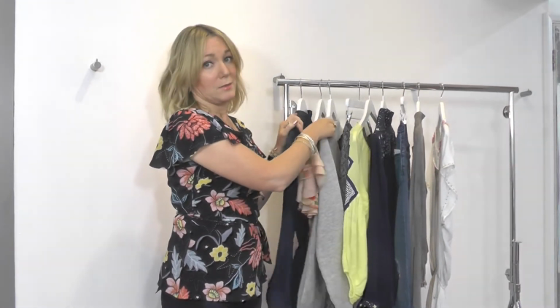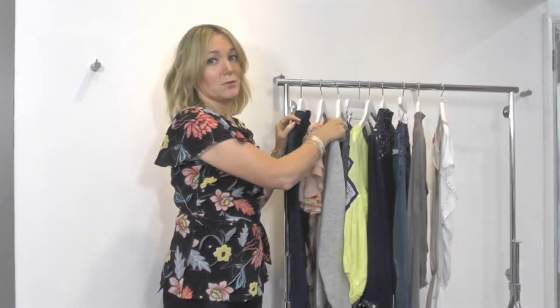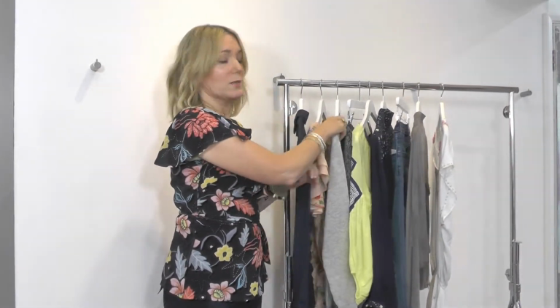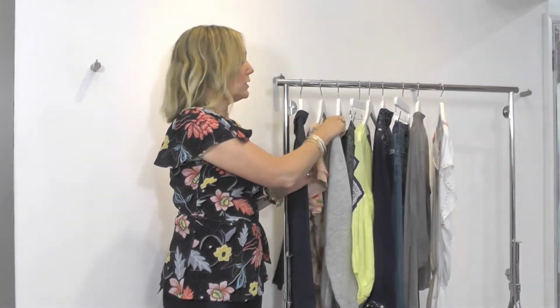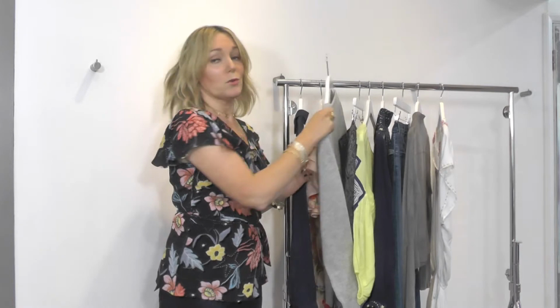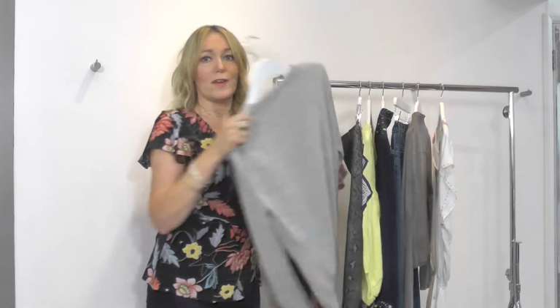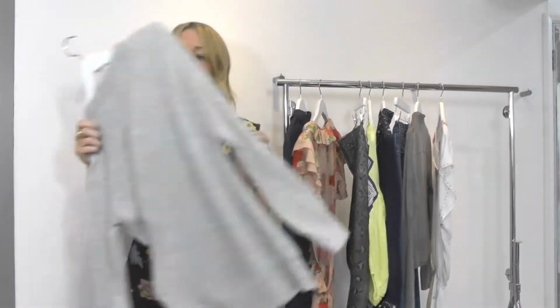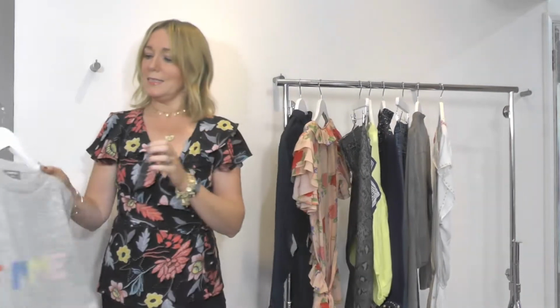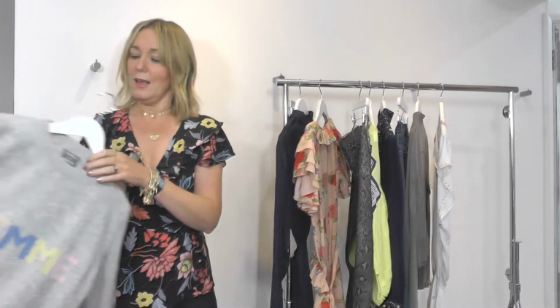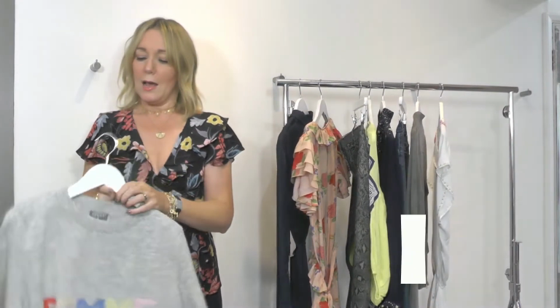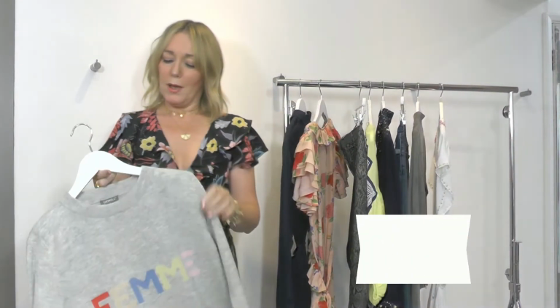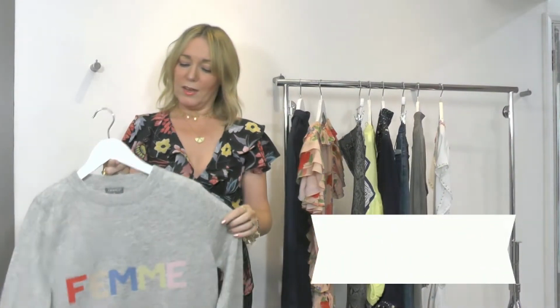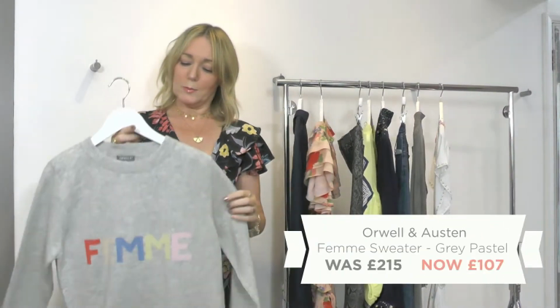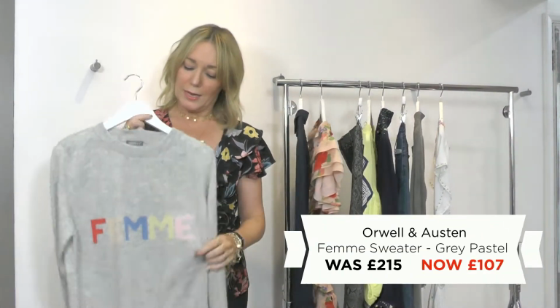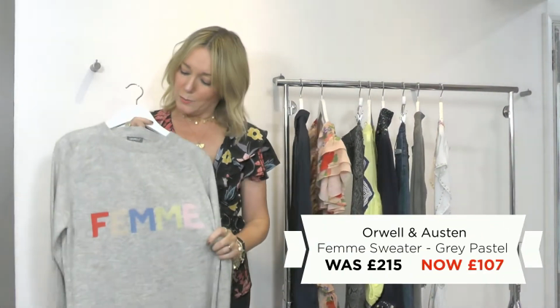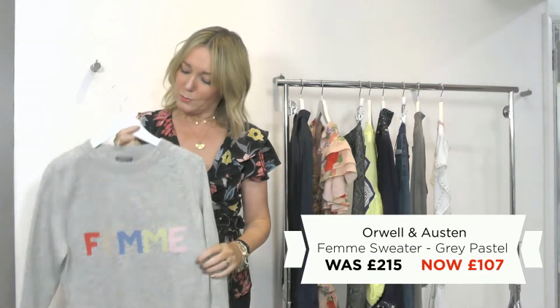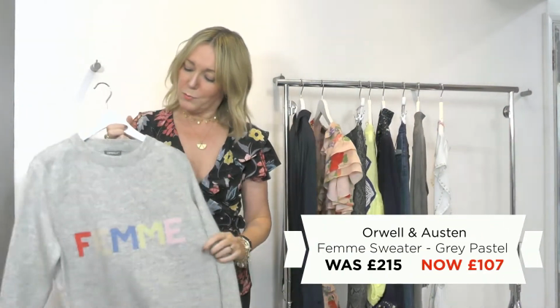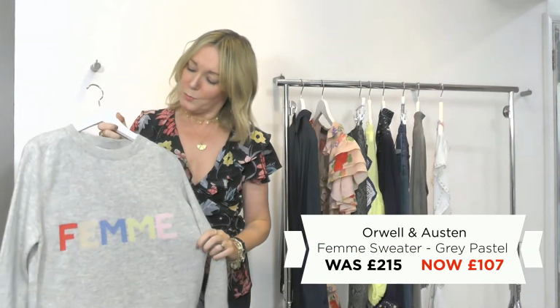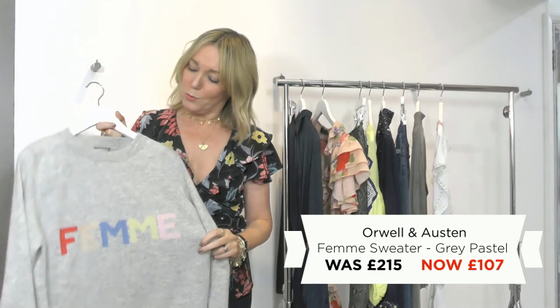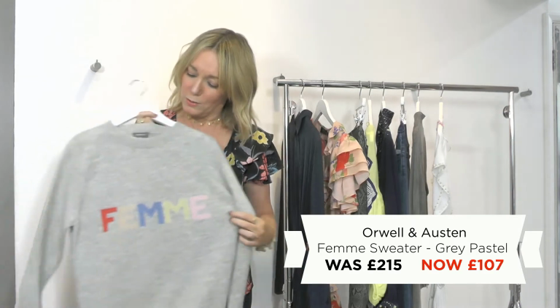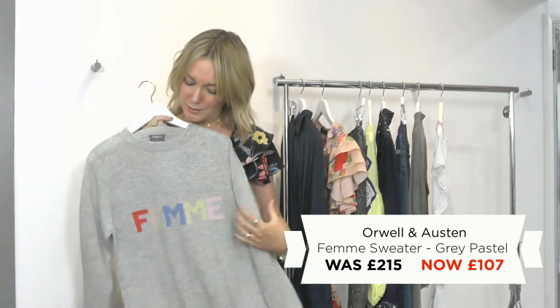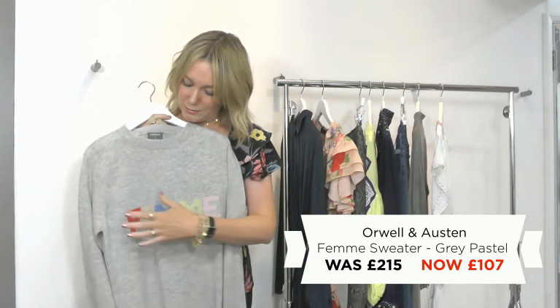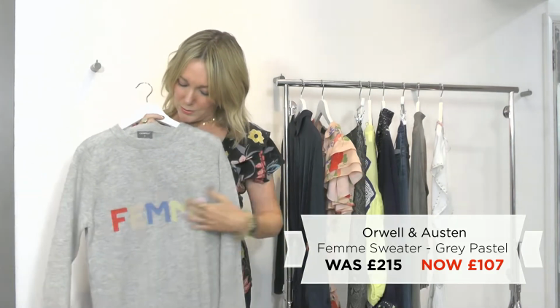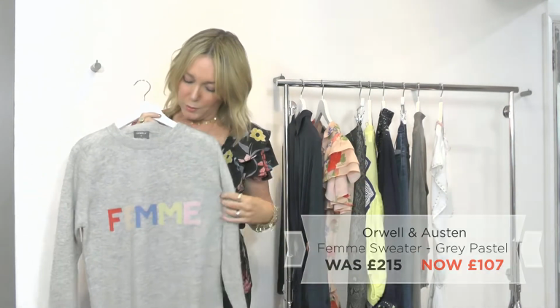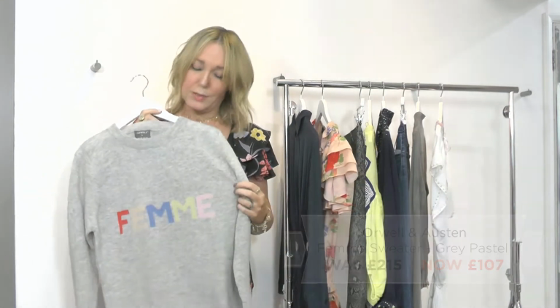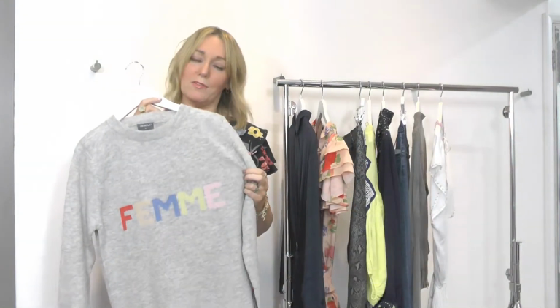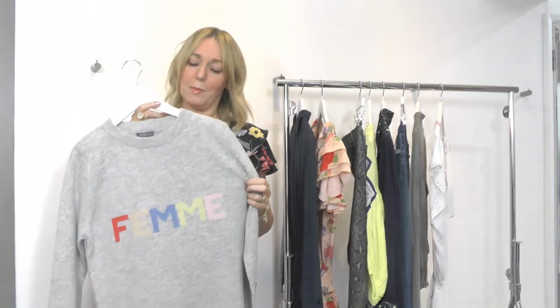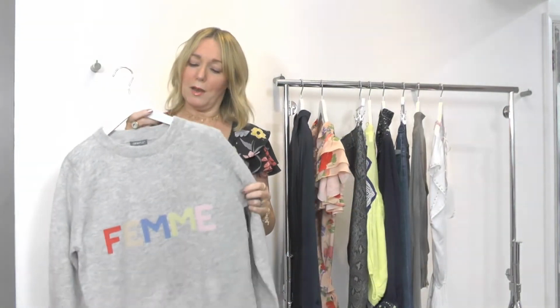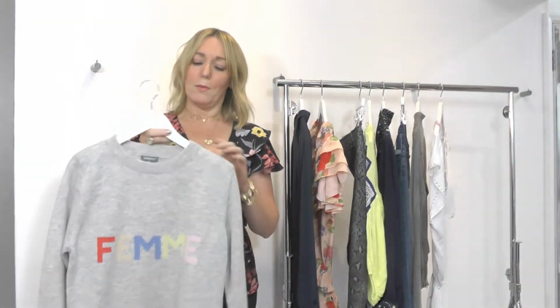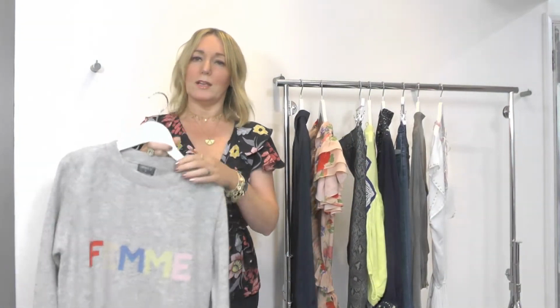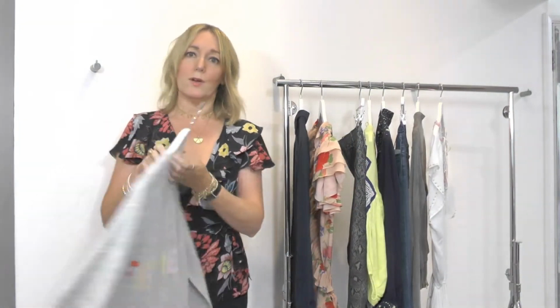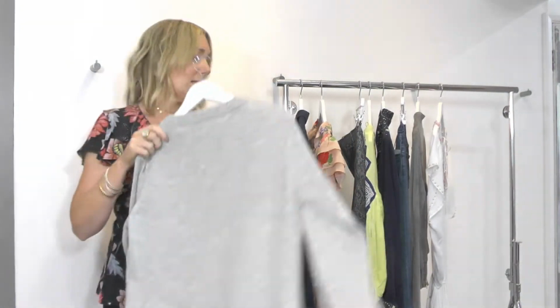There are beautiful dresses that will take you to all your events this season. The perfect spring knit as well — this one from British brand Orwell and Austin. Super soft with a lovely print, the femme style. I love that one, I think it's a real classic.